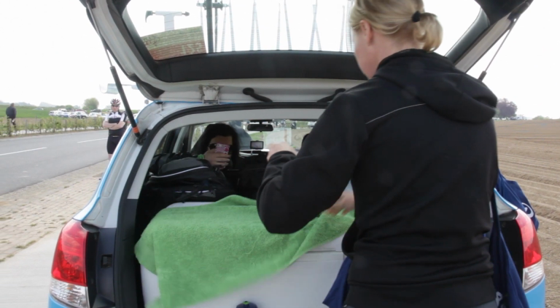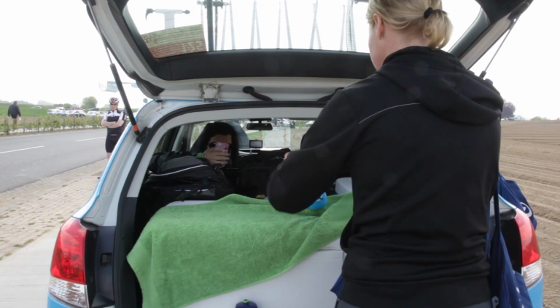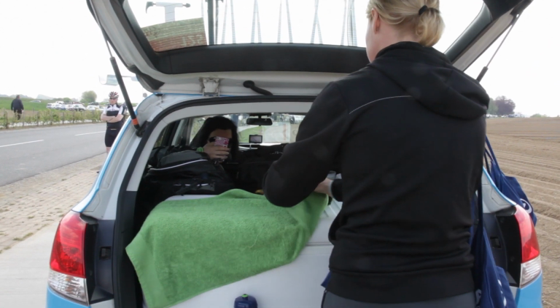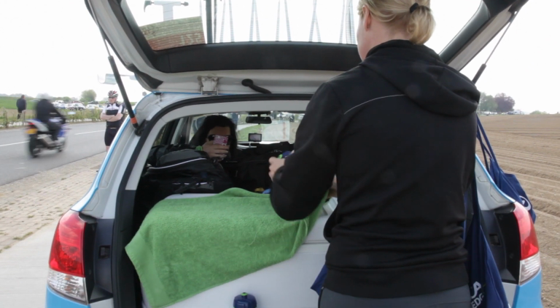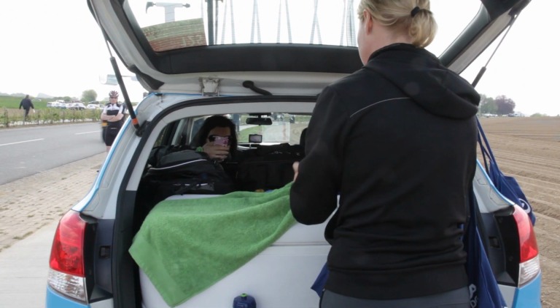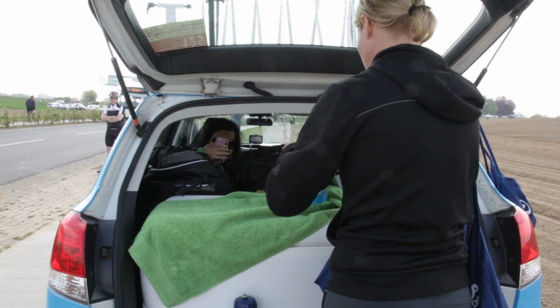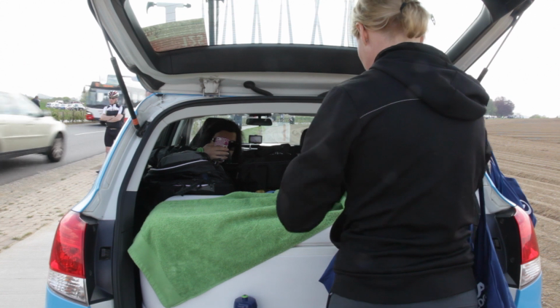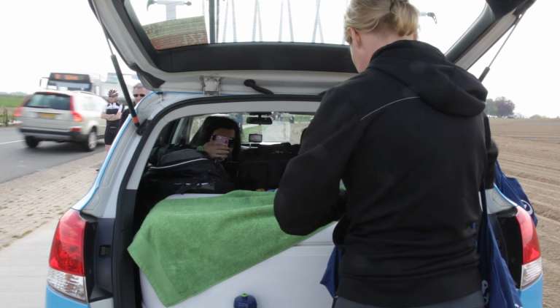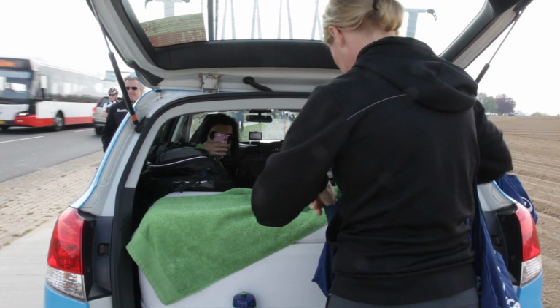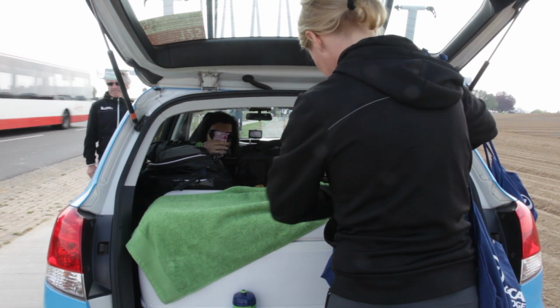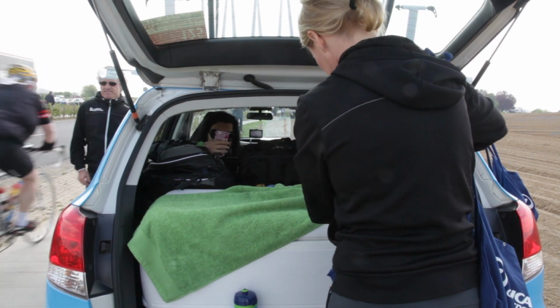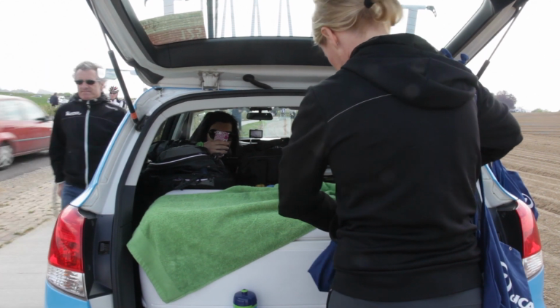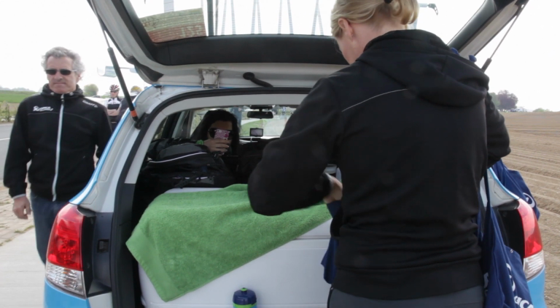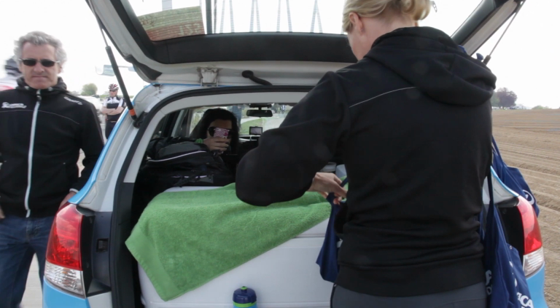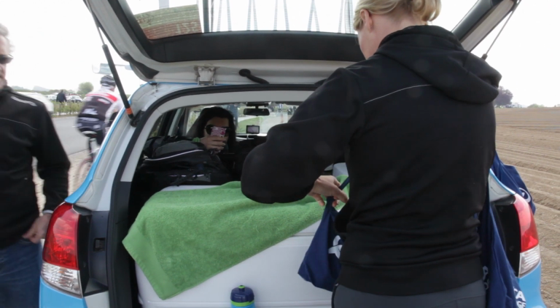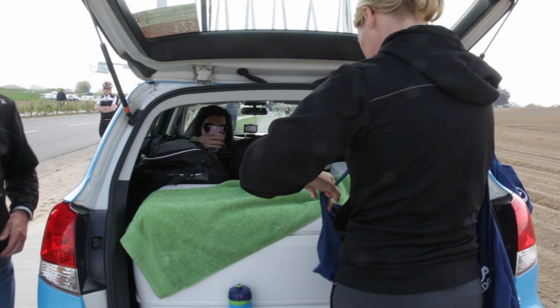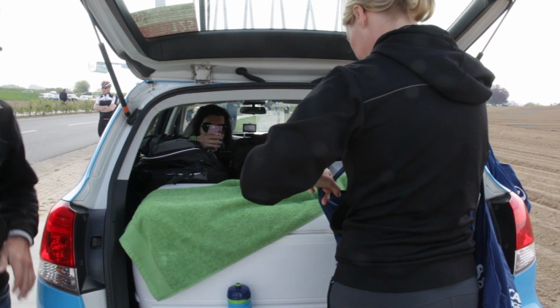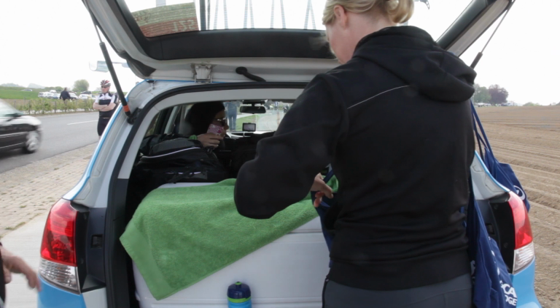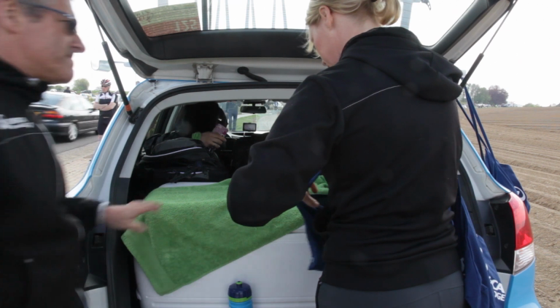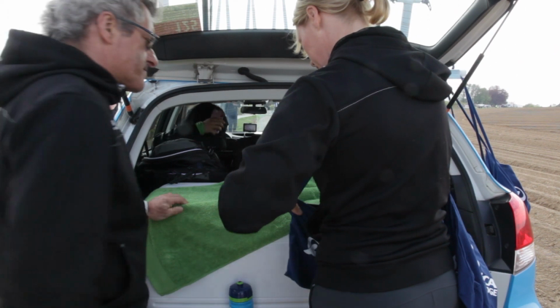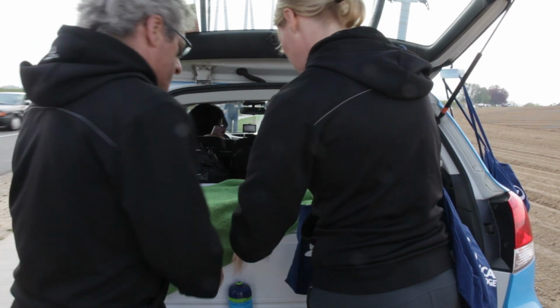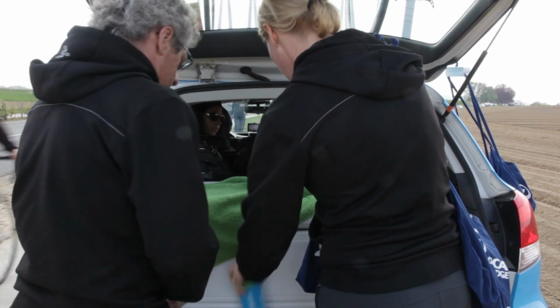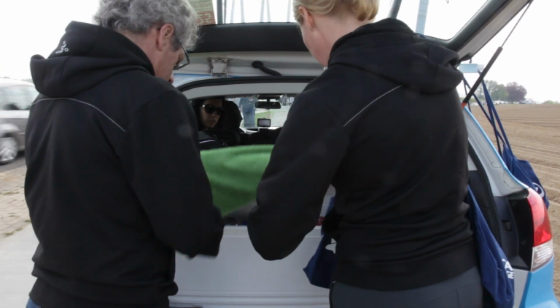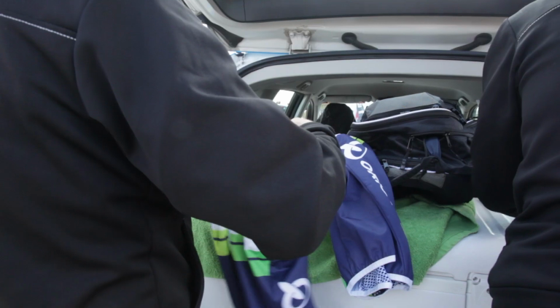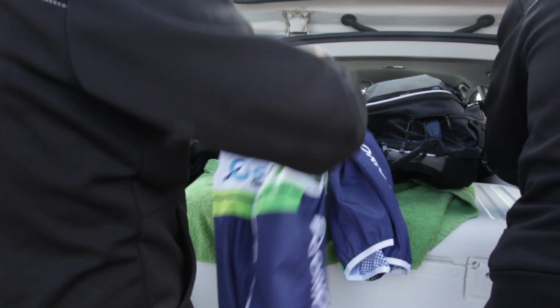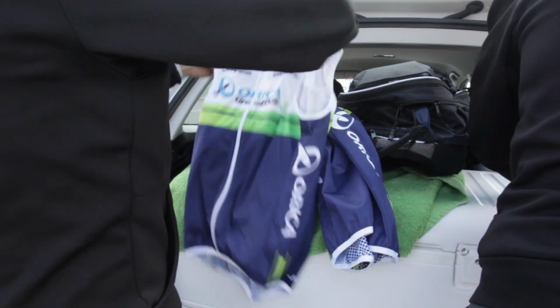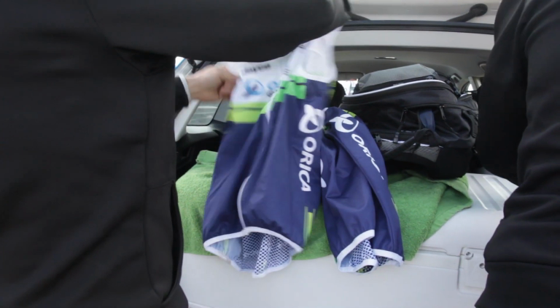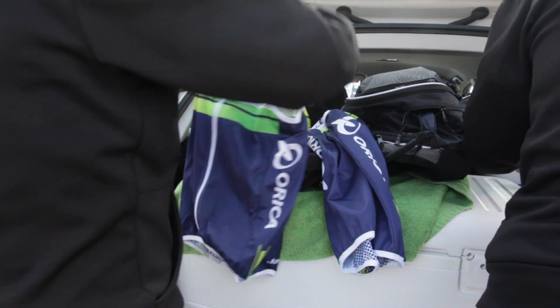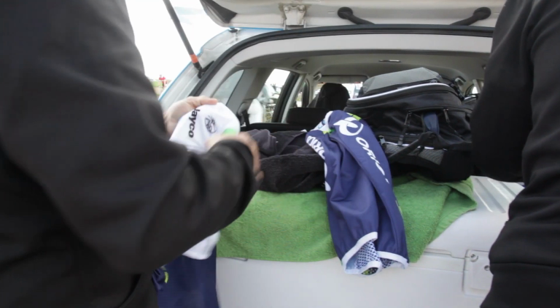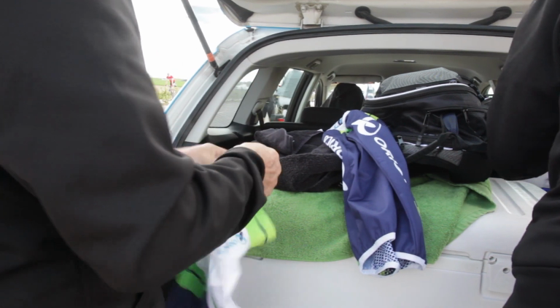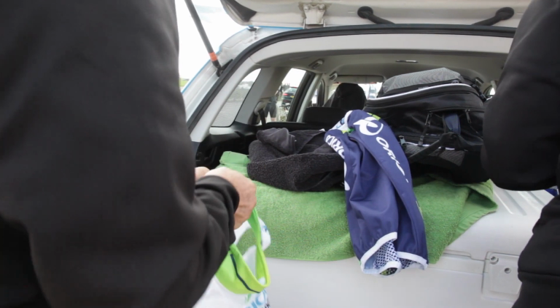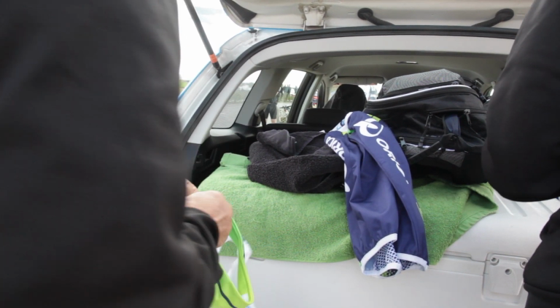Once we leave for the start, there's oil to put on the legs and maybe tape for certain riders — especially in races like Paris-Roubaix or long stage races.